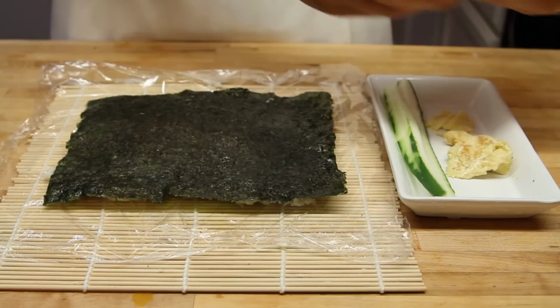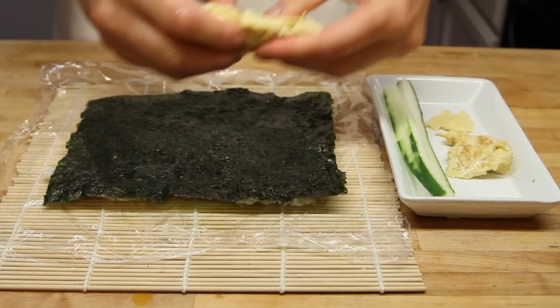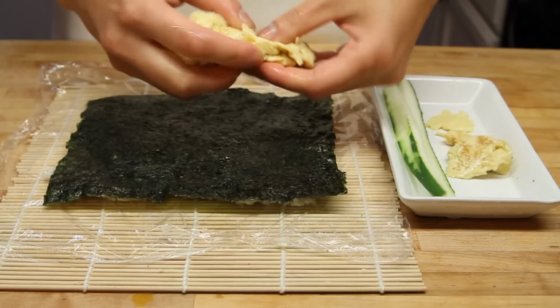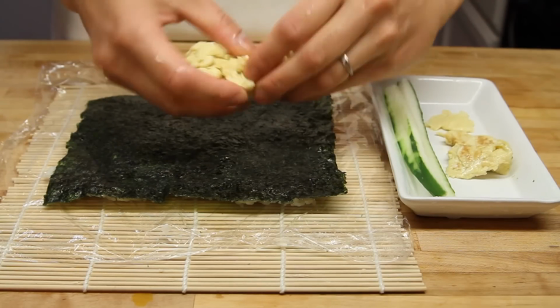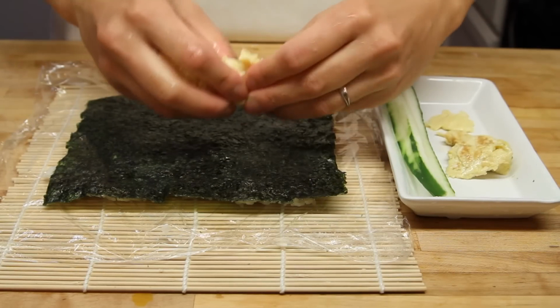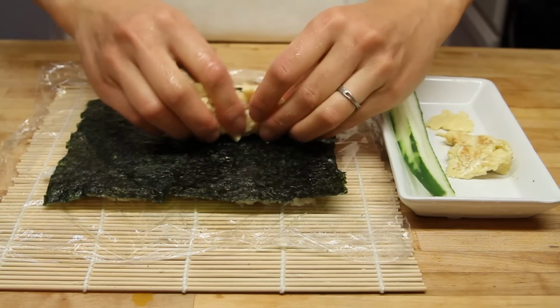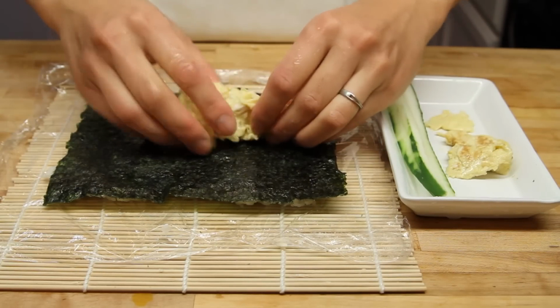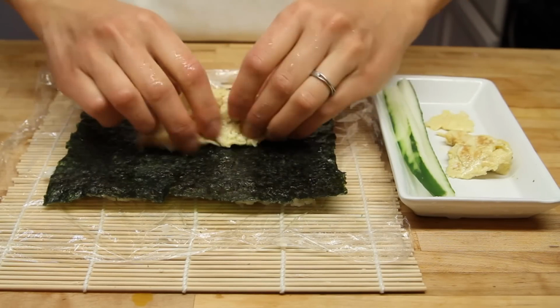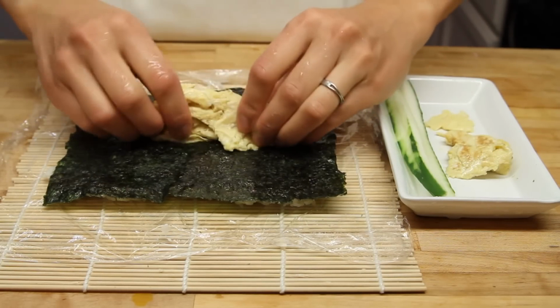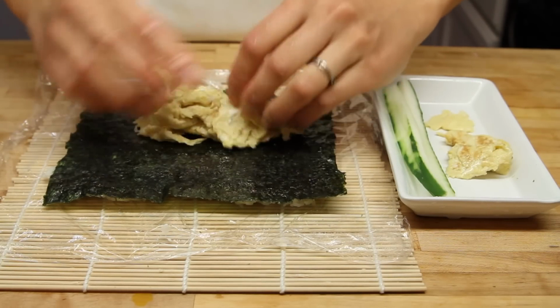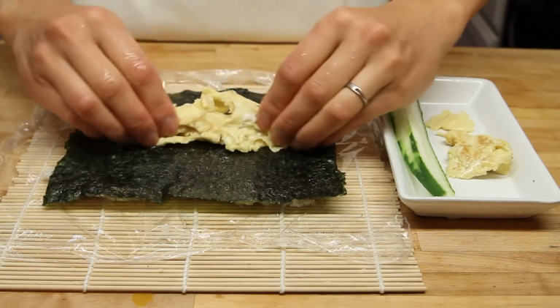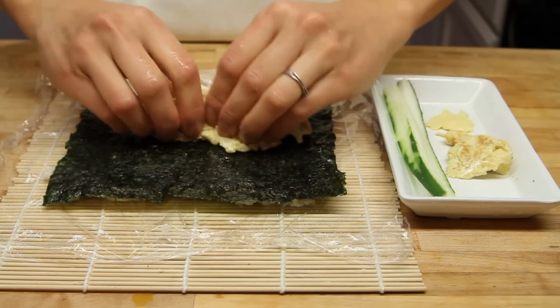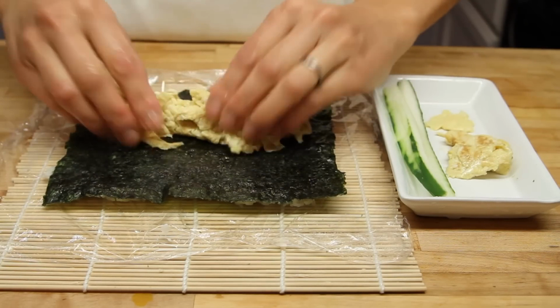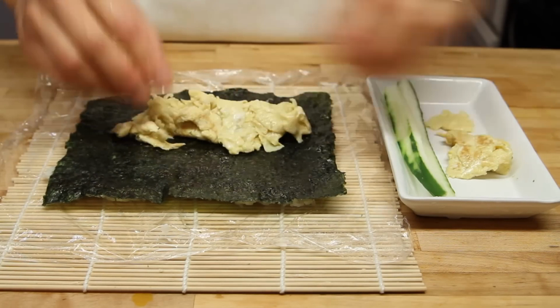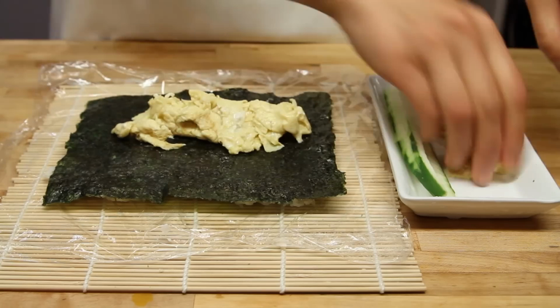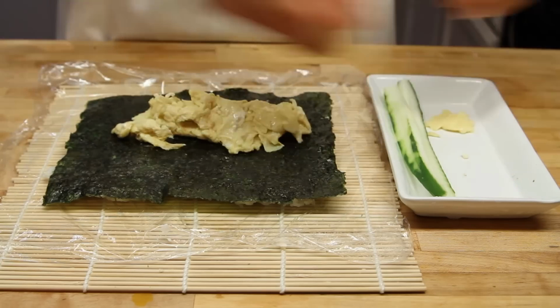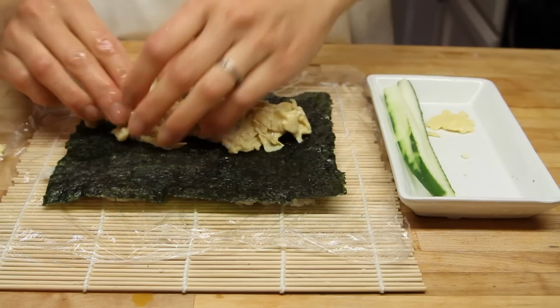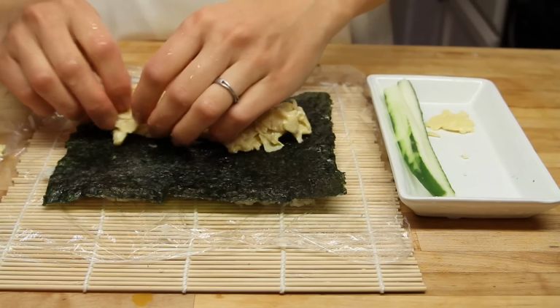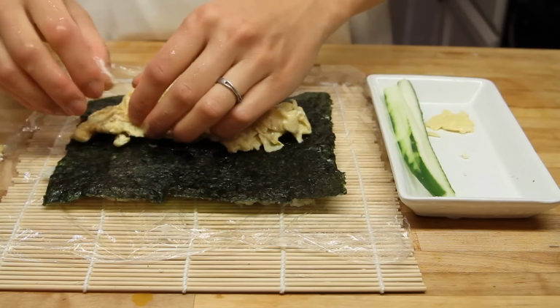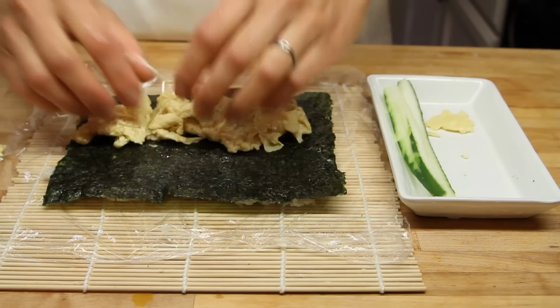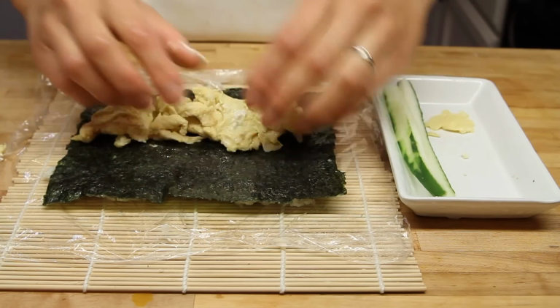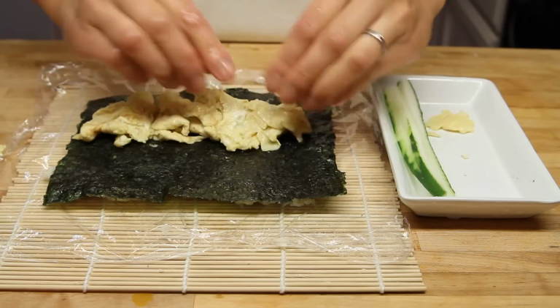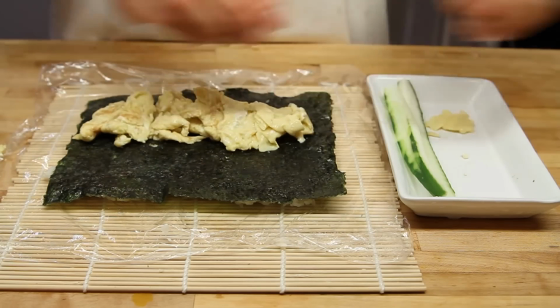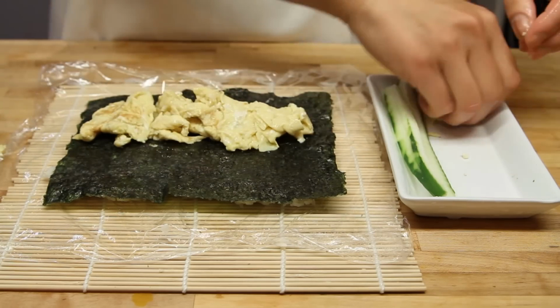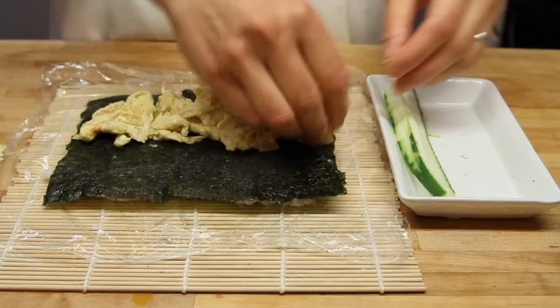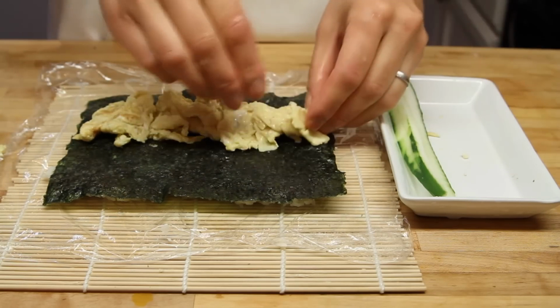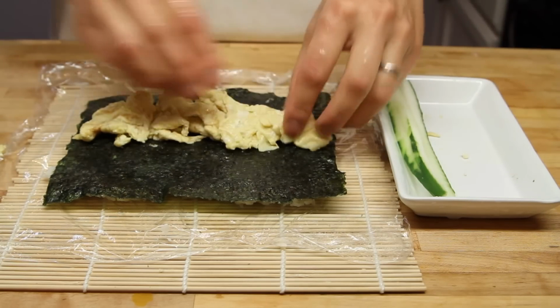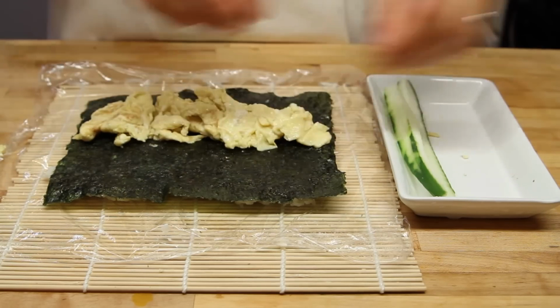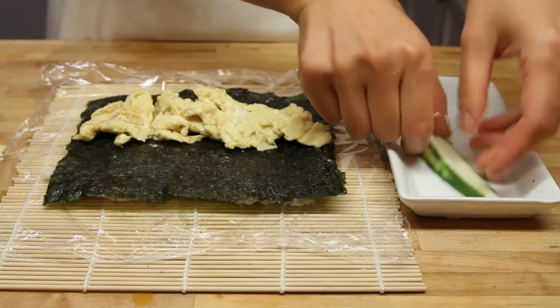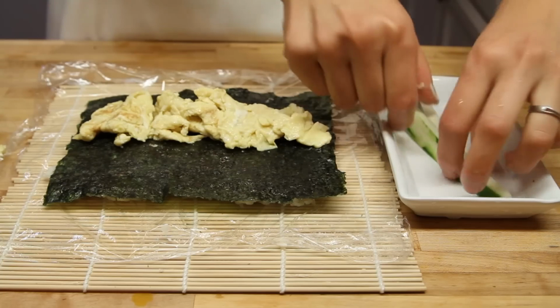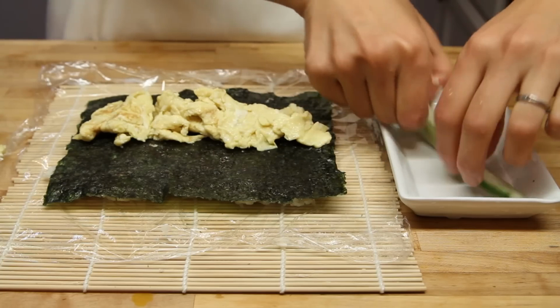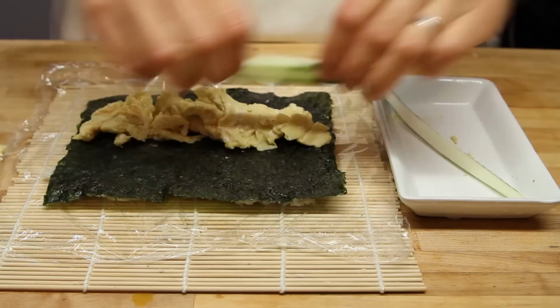The first thing we're going to start with is our rice base — and if you don't know how to make that, click on the link. But here we have a scrambled egg made with brown sugar, about a teaspoon of brown sugar to one egg. It makes it nice and sweet to go with that sushi rice.